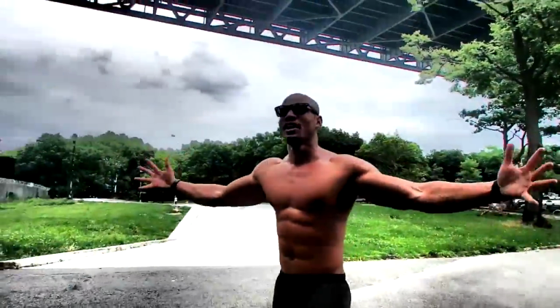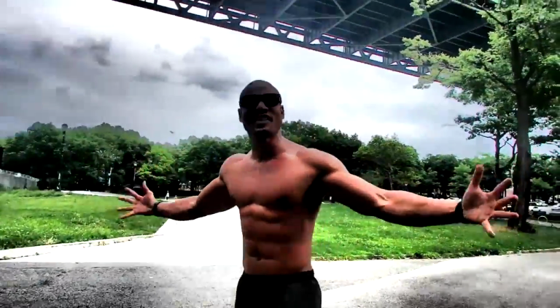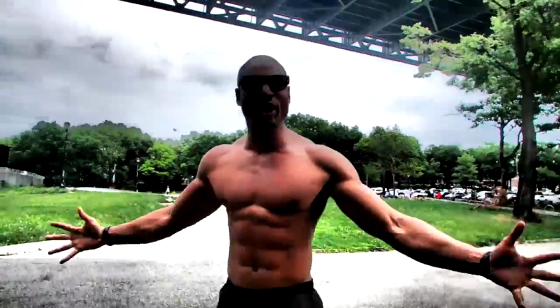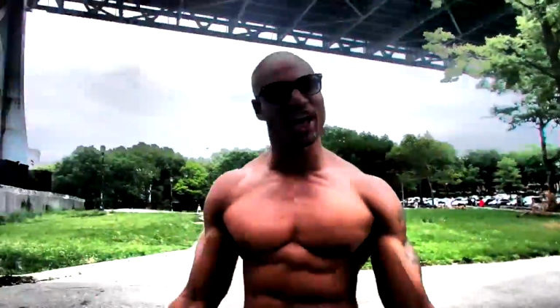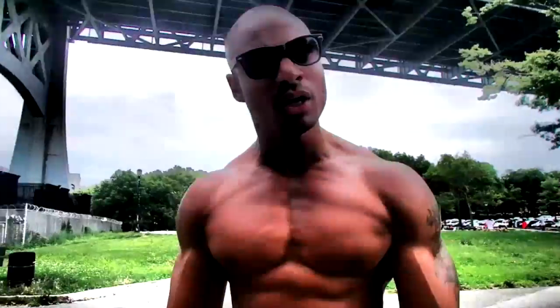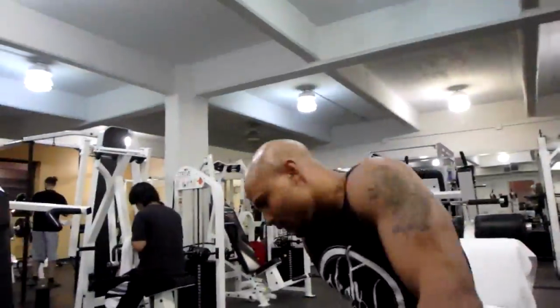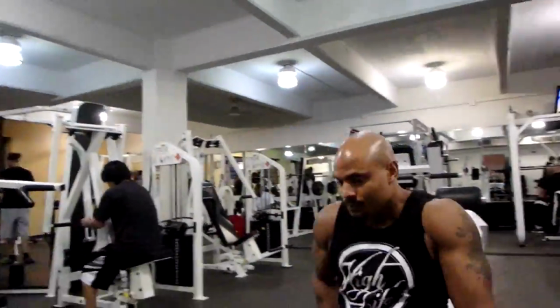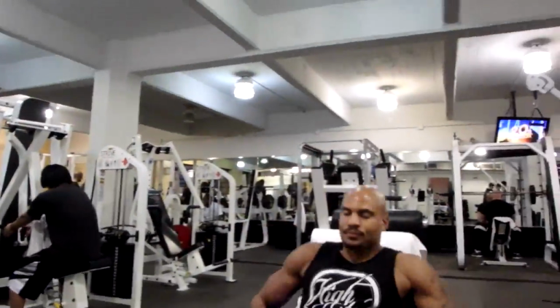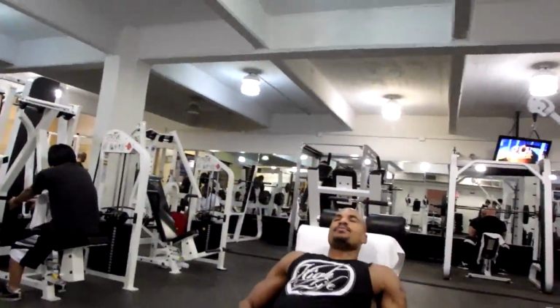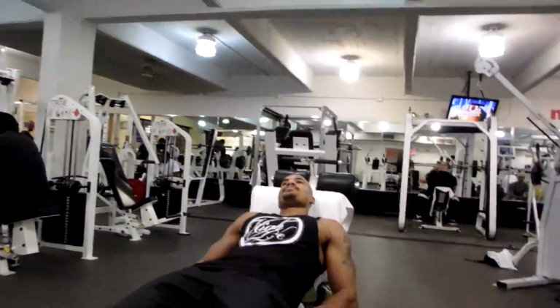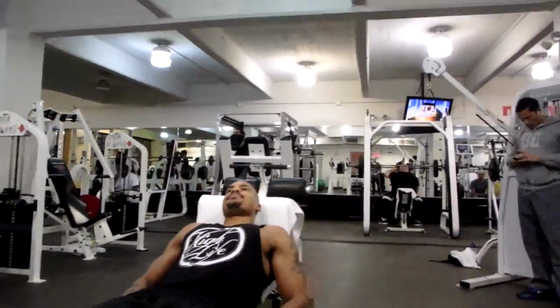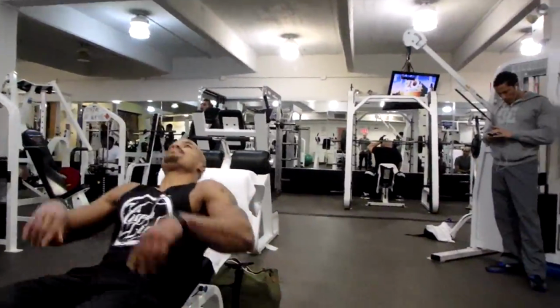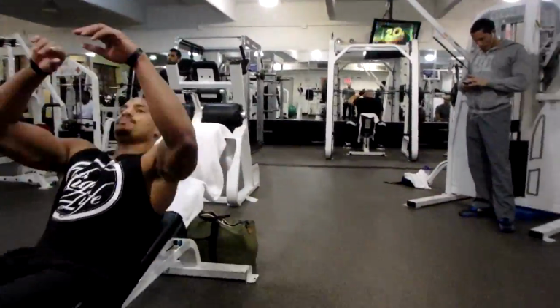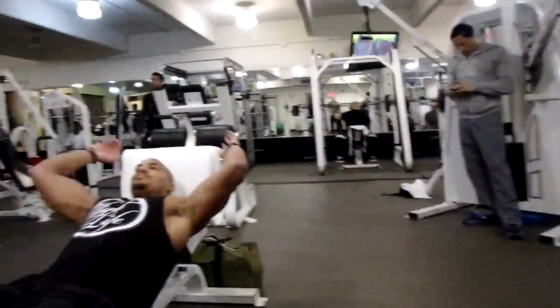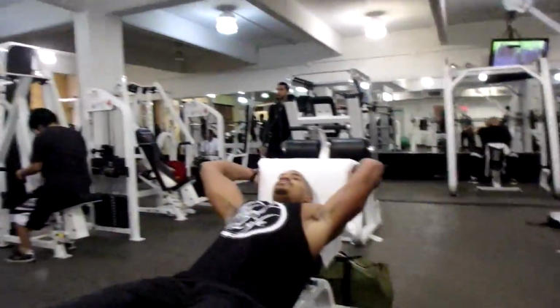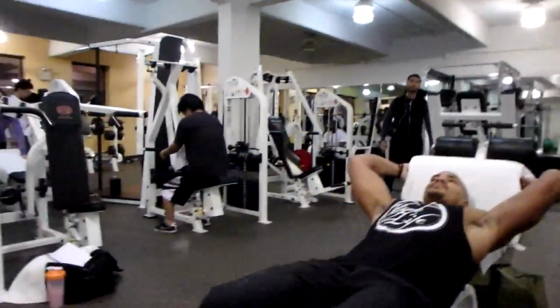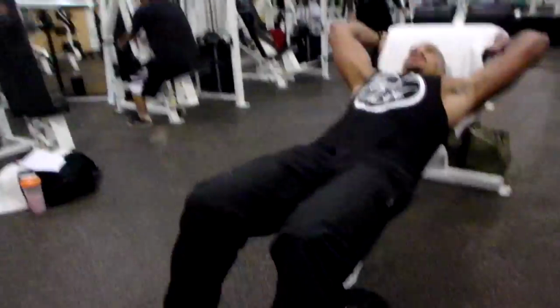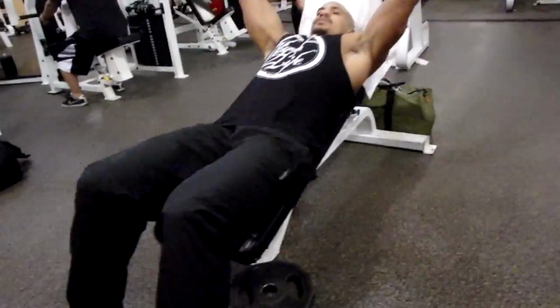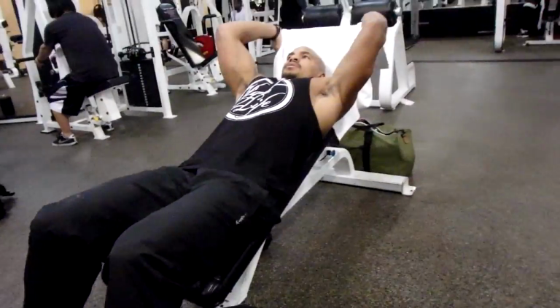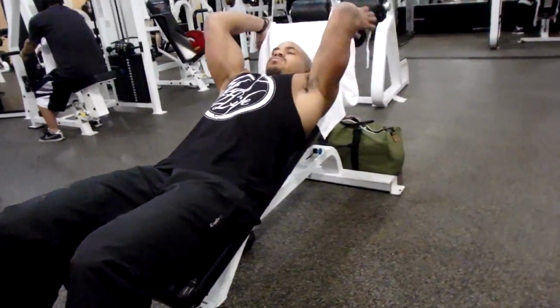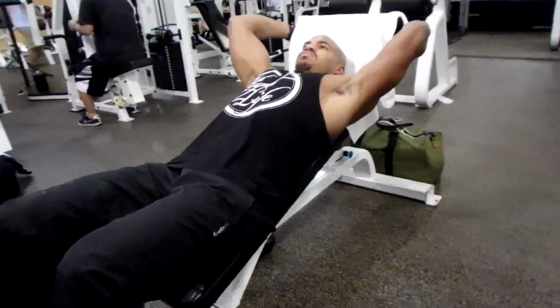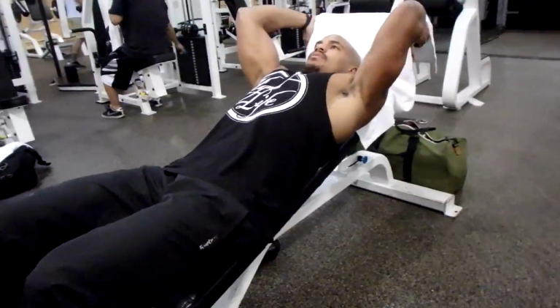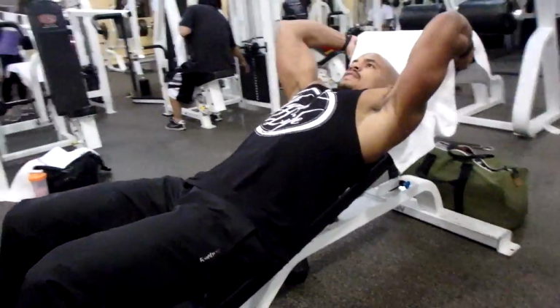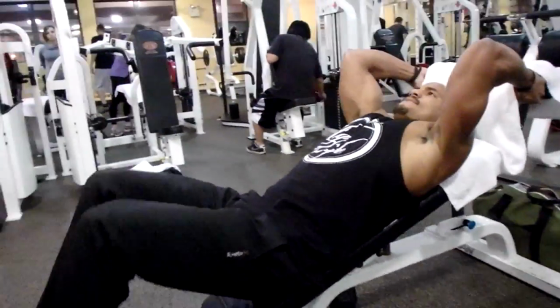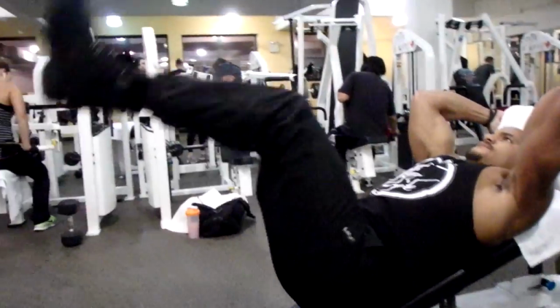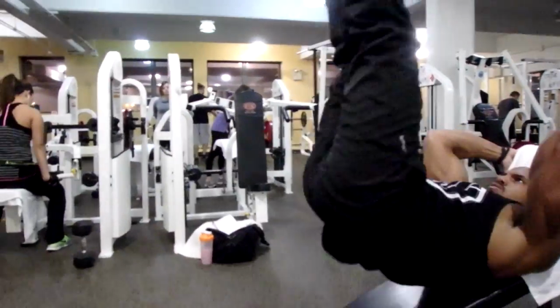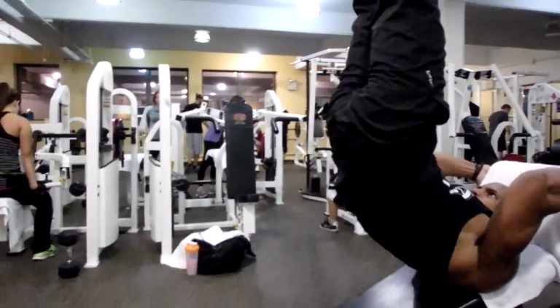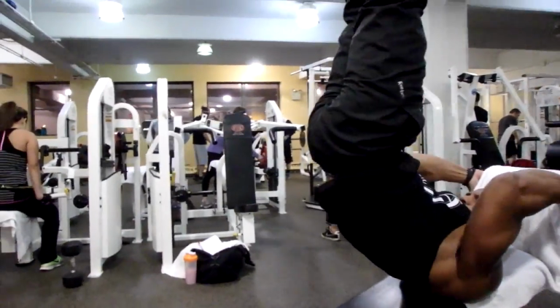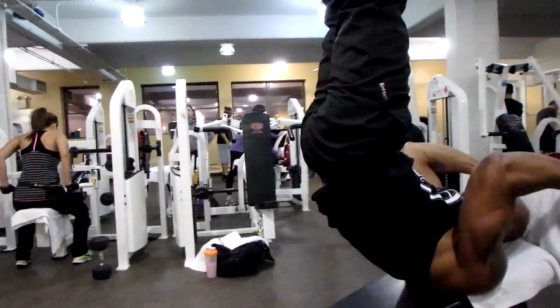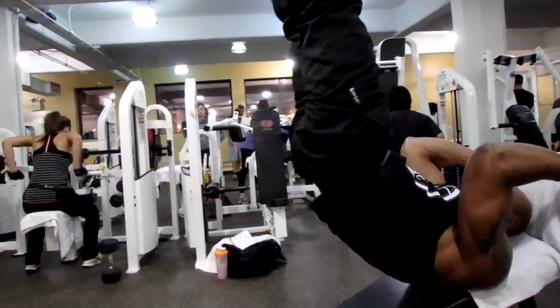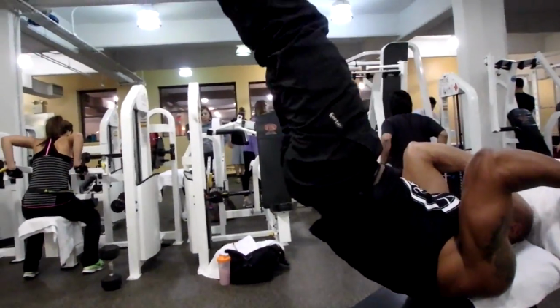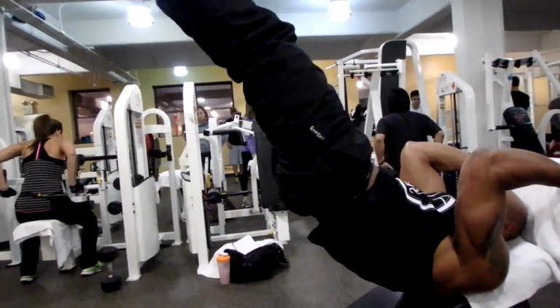This is not why you are here. What up, what up — big Brandon Carter. I'm here in the gym with the homie White Boy Brian. We've got to do this ab workout.